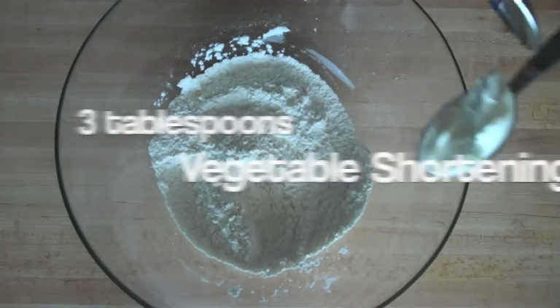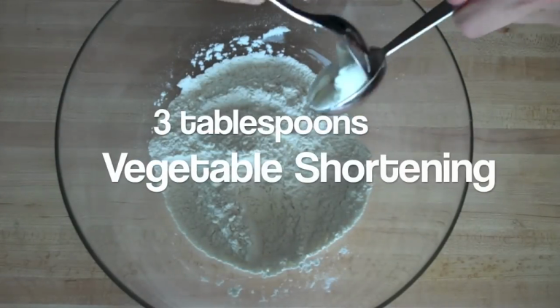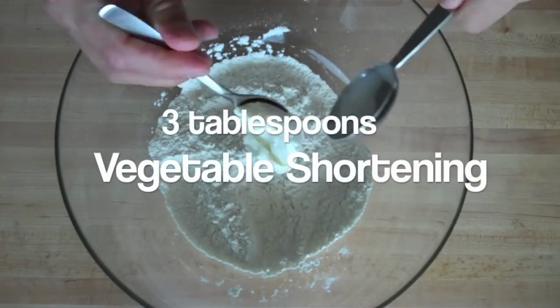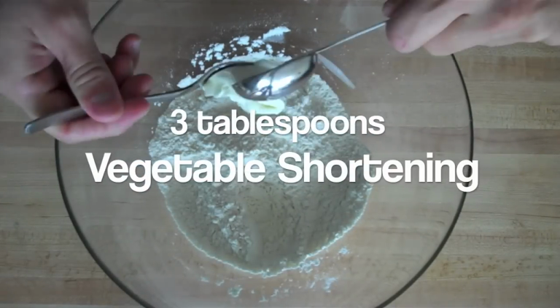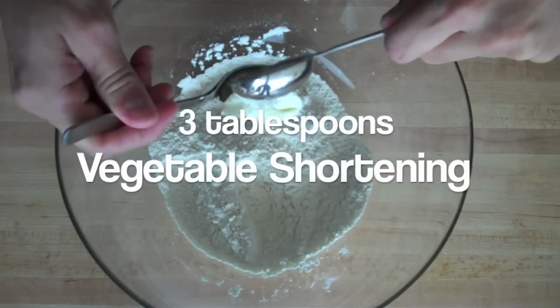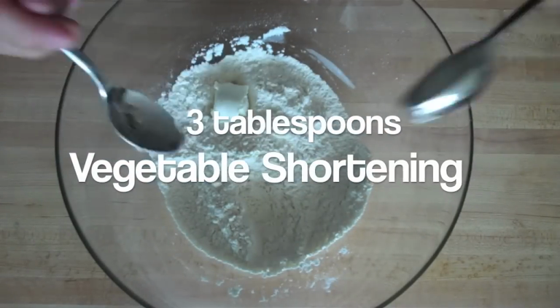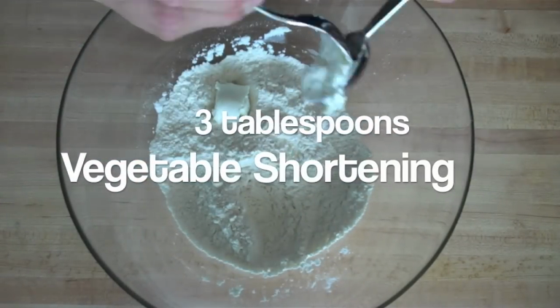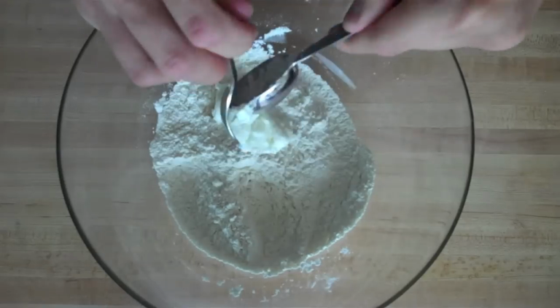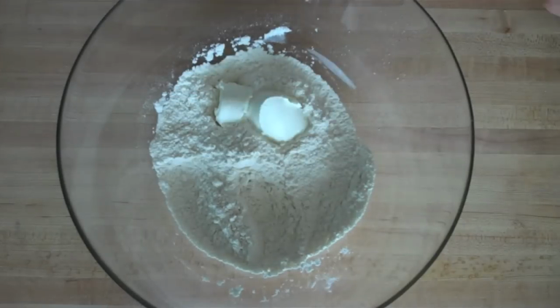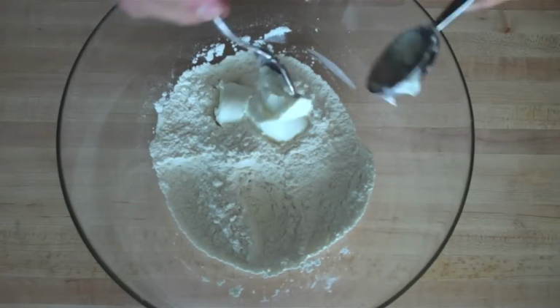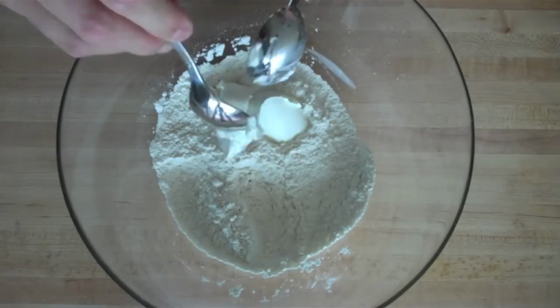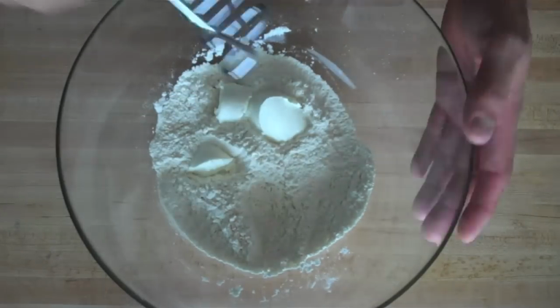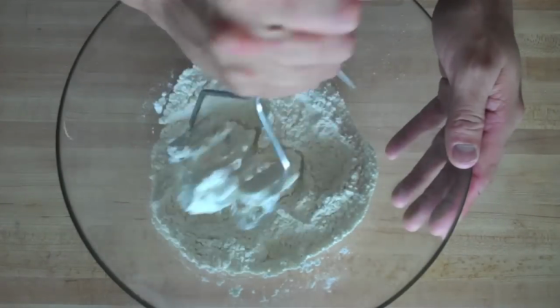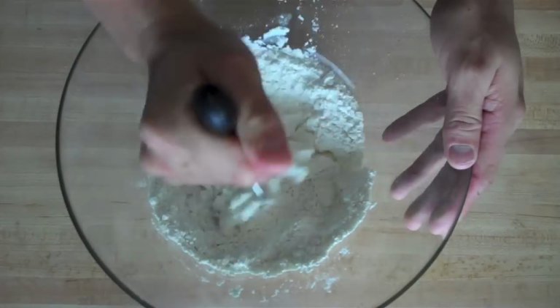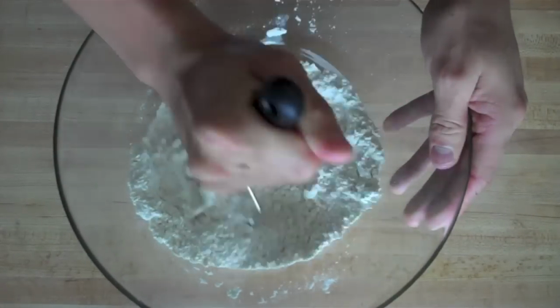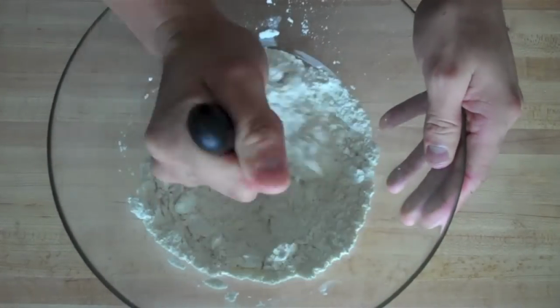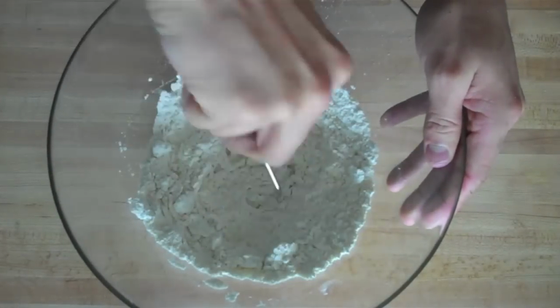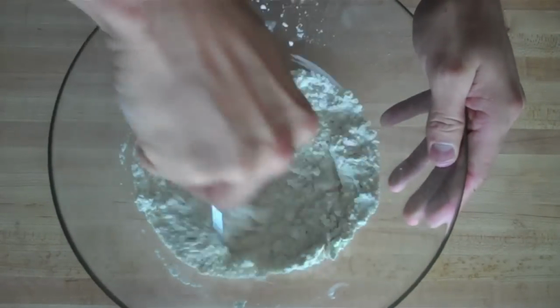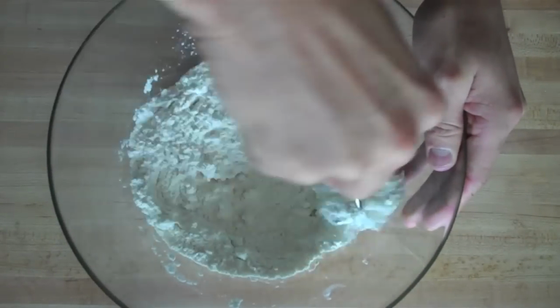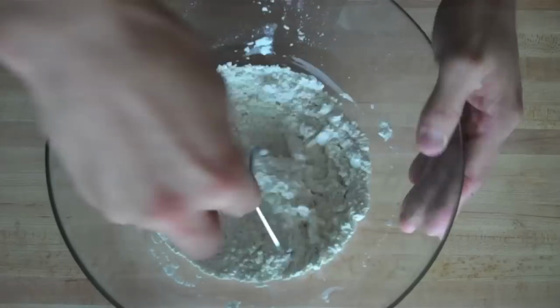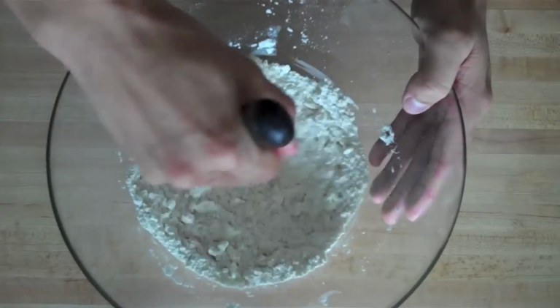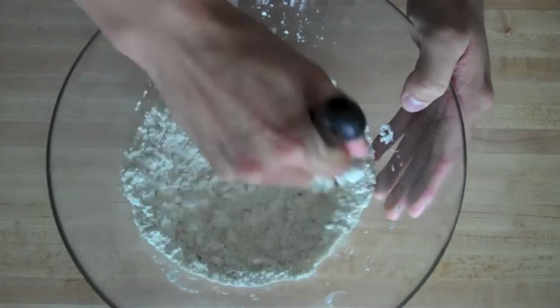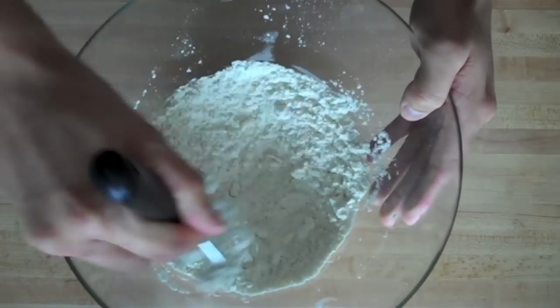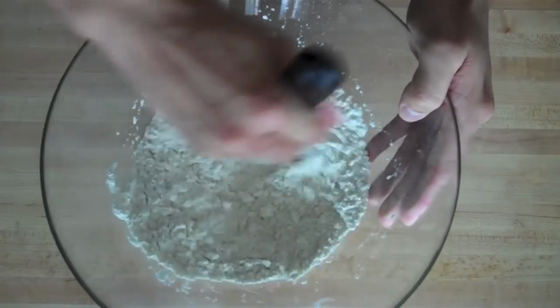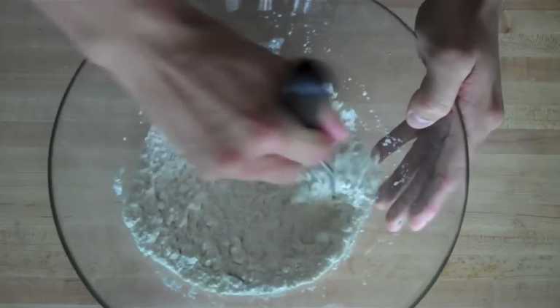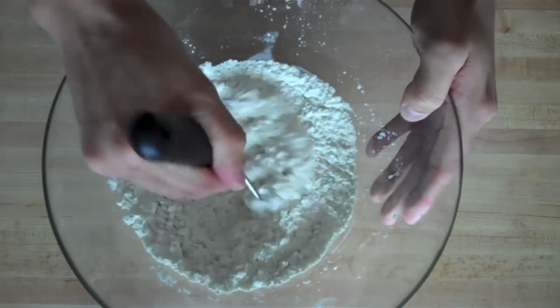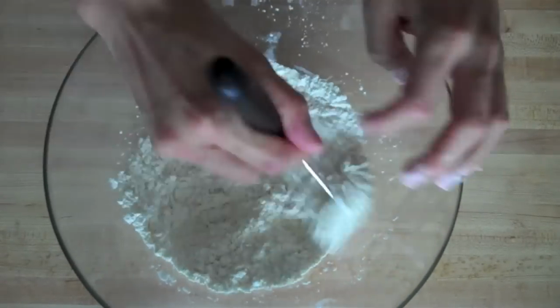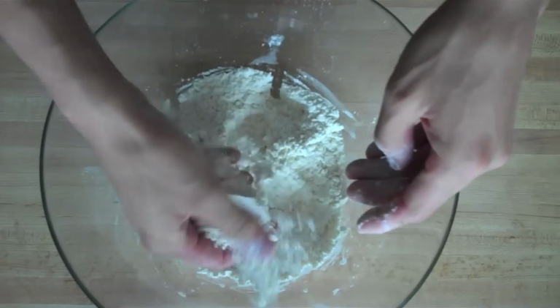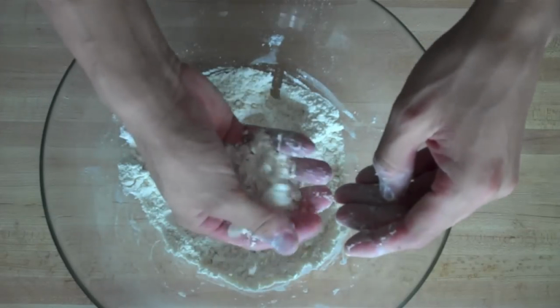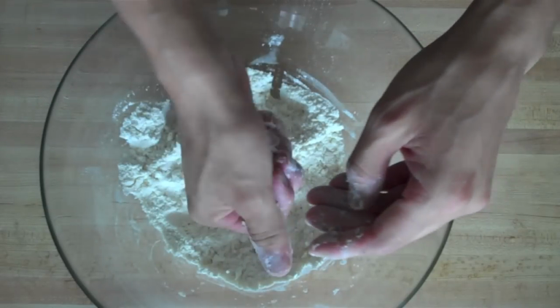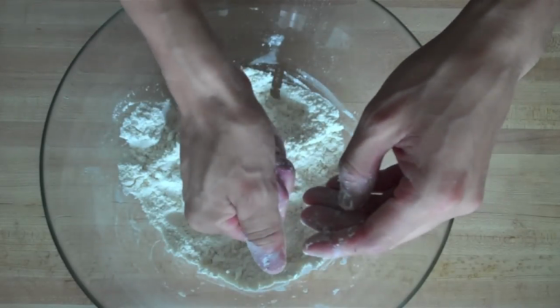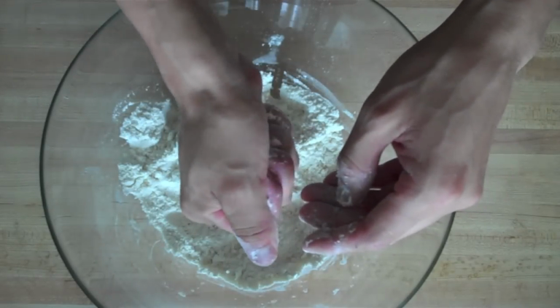To this, we want to add three tablespoons of vegetable shortening. Then with a potato masher or a pastry cutter, cut in the shortening. You want these ingredients to resemble fine meal and cling together when squeezed in your hand.